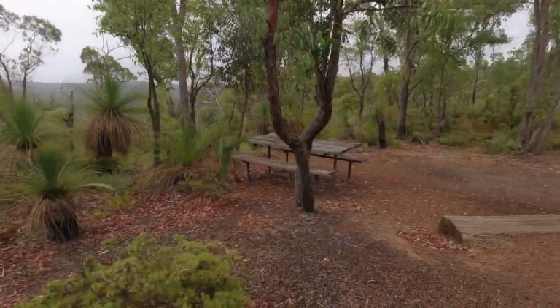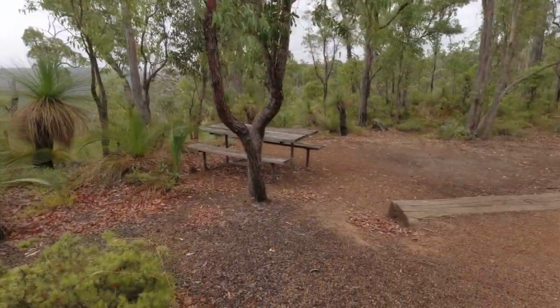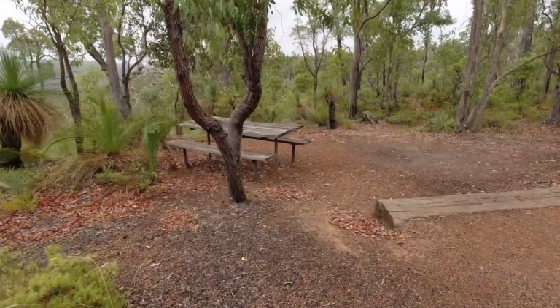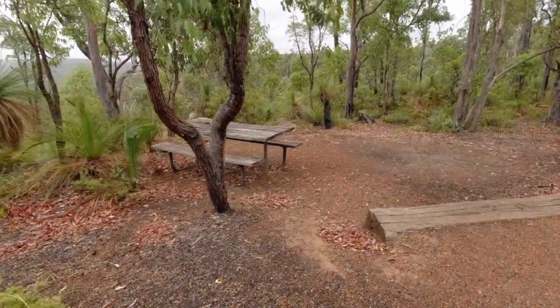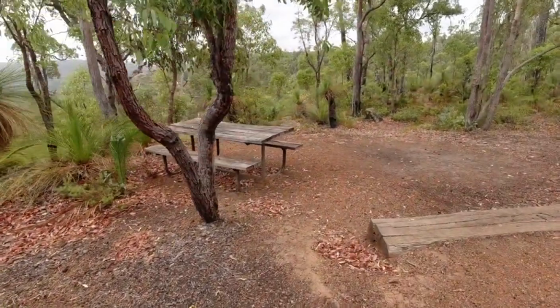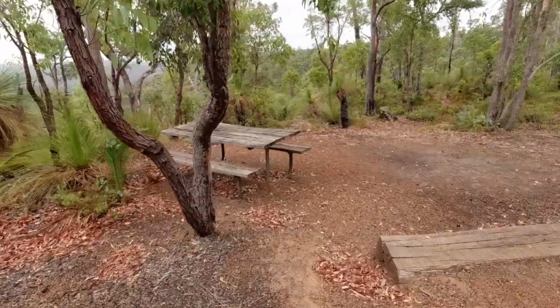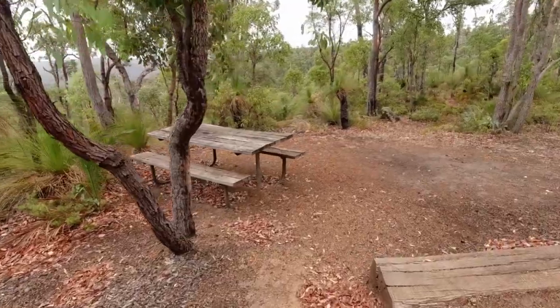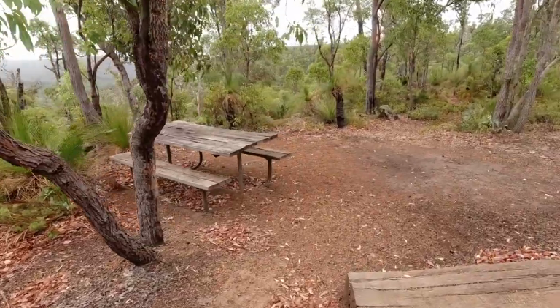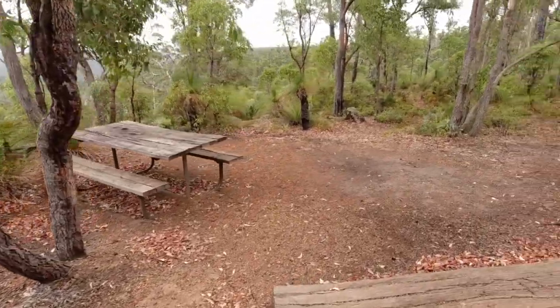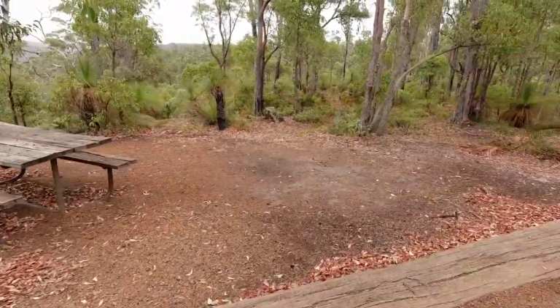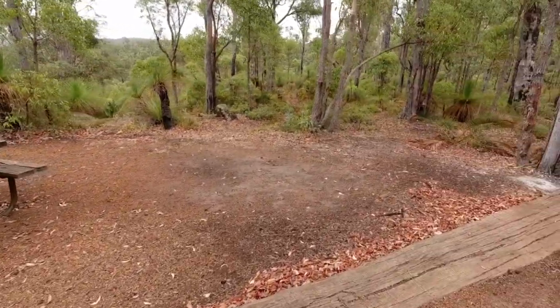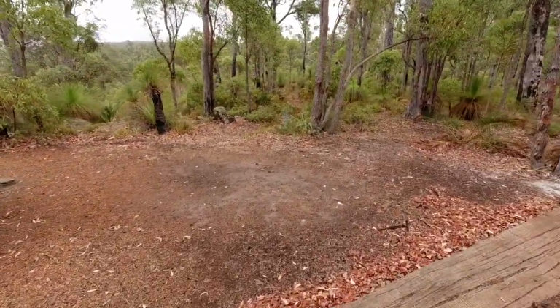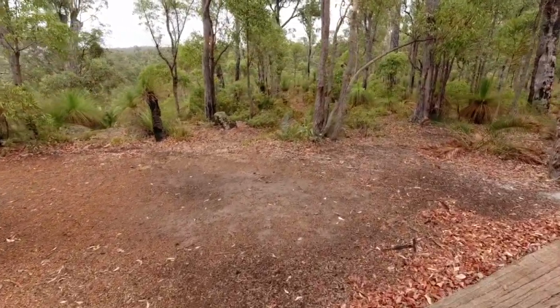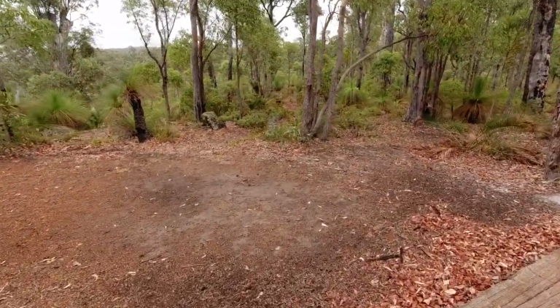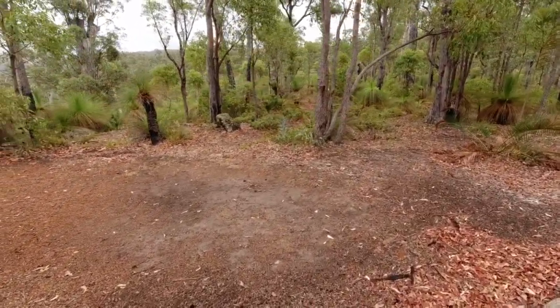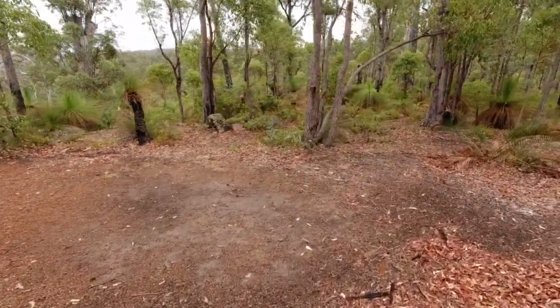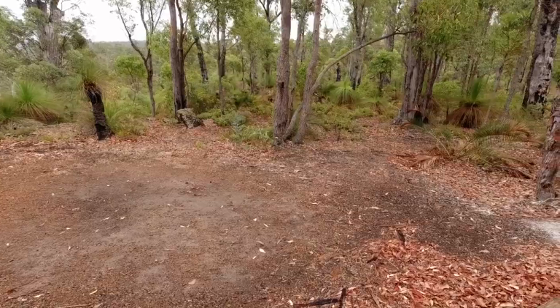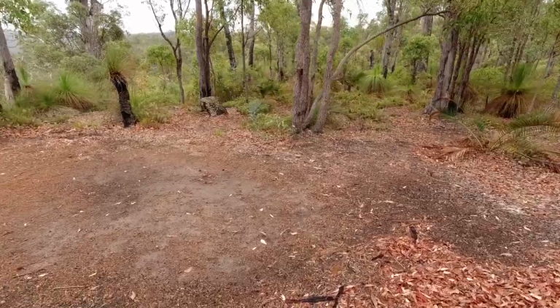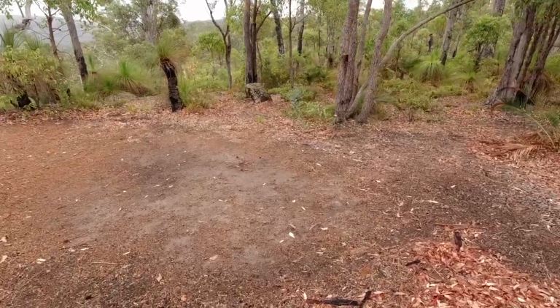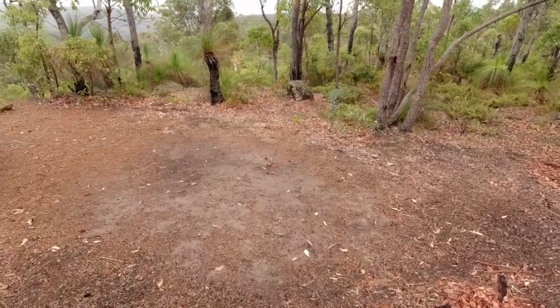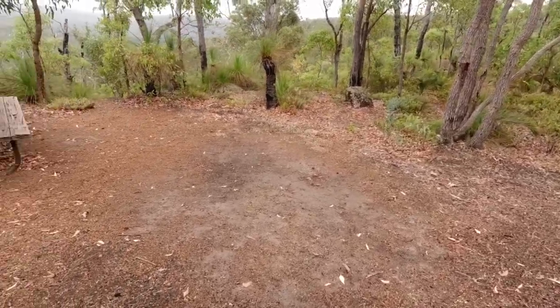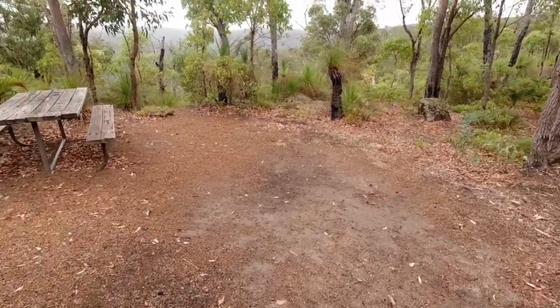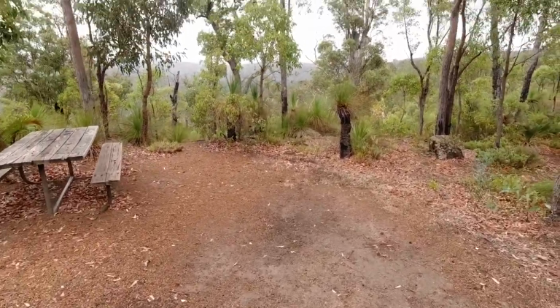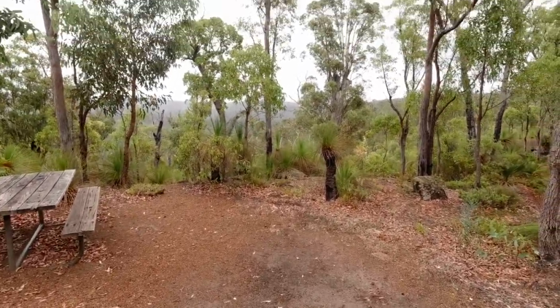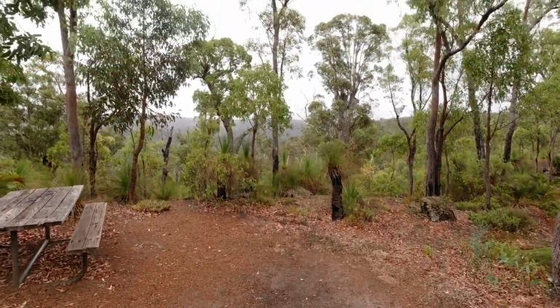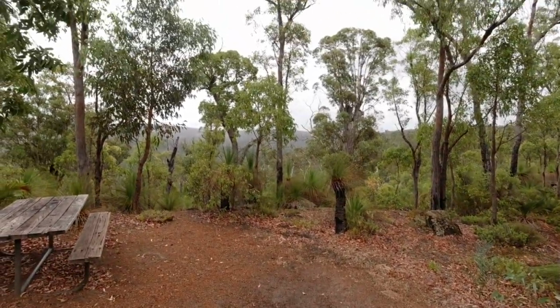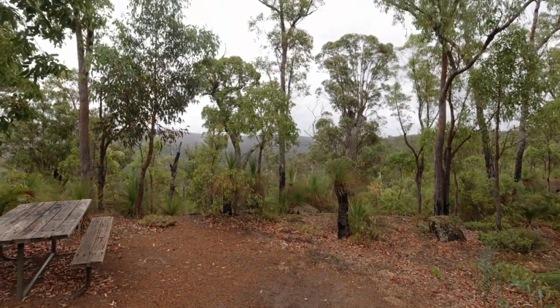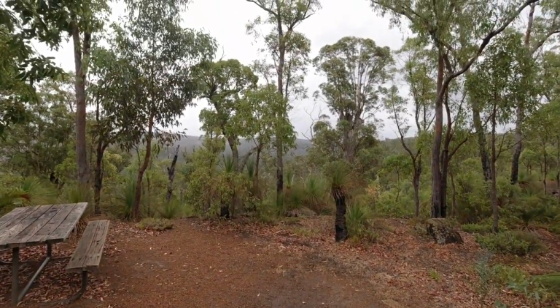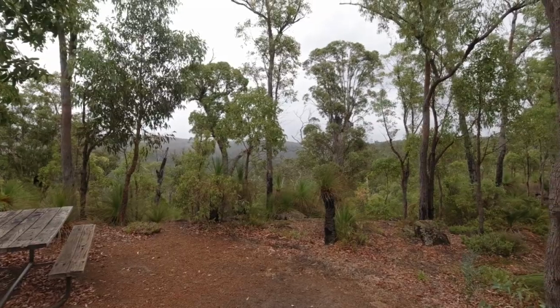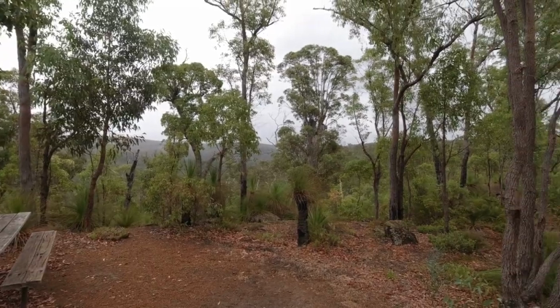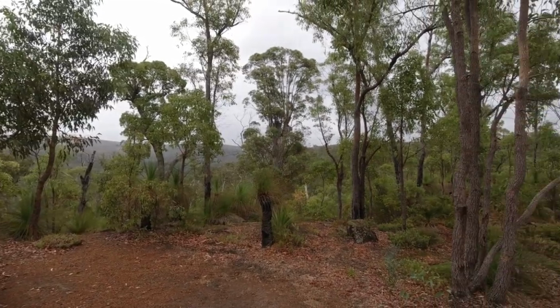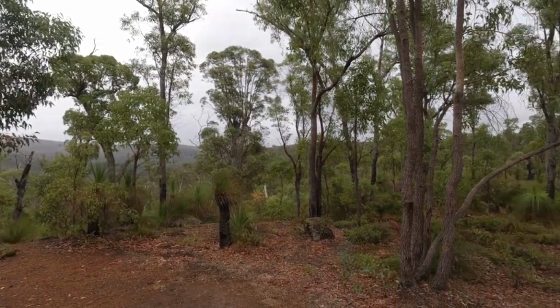Another picnic bench down here. It's not an official spot, but this is a nice little spot to pitch a tent. And that's the view you get — it's just lovely.